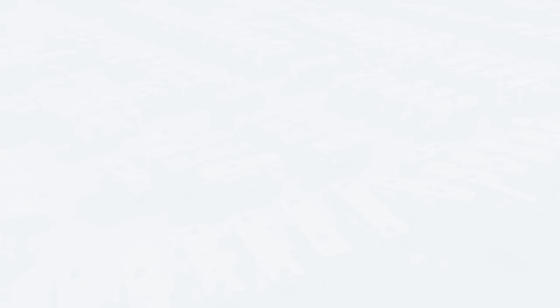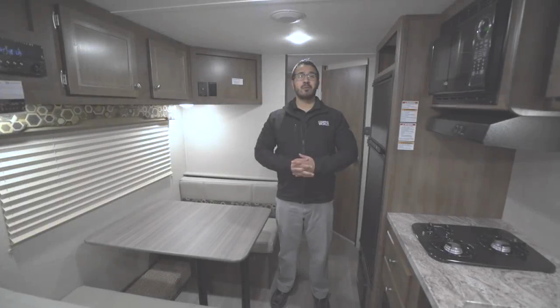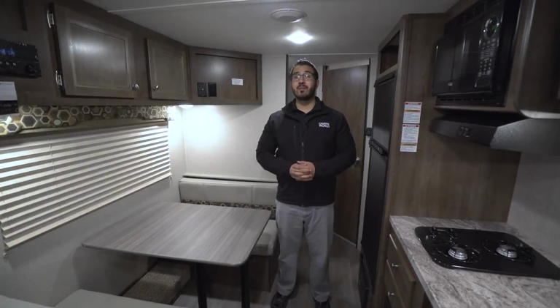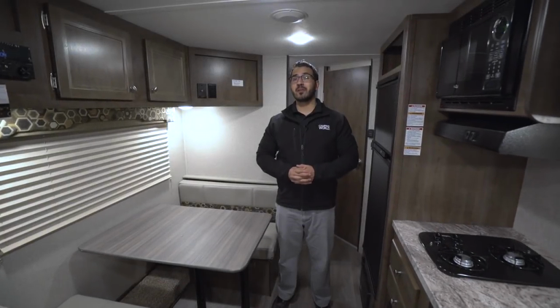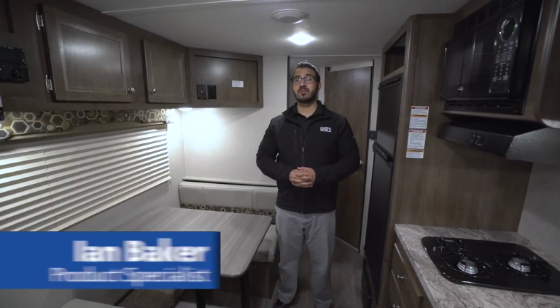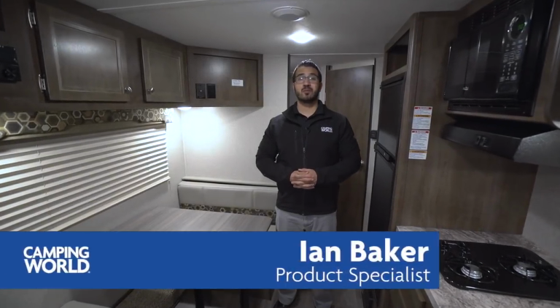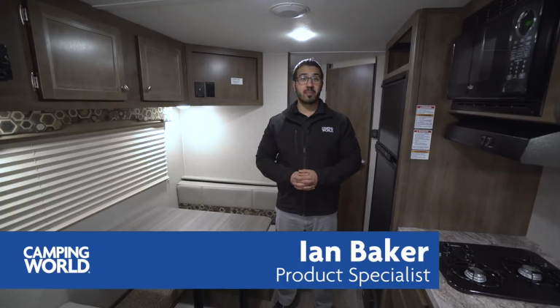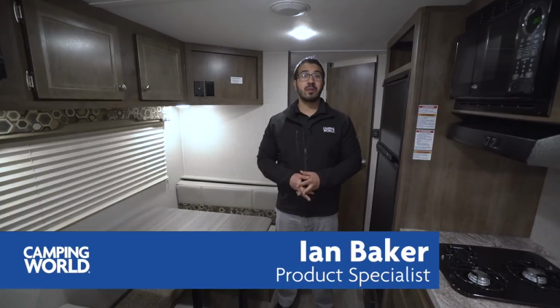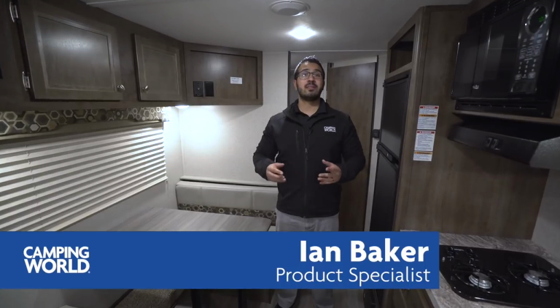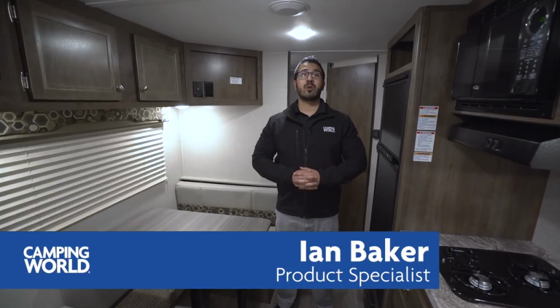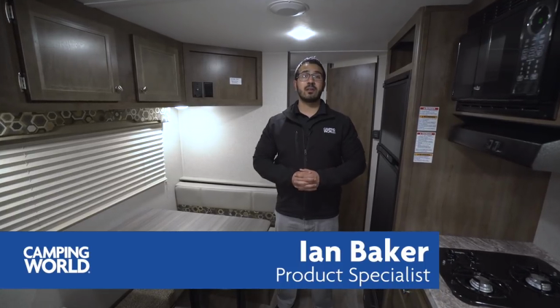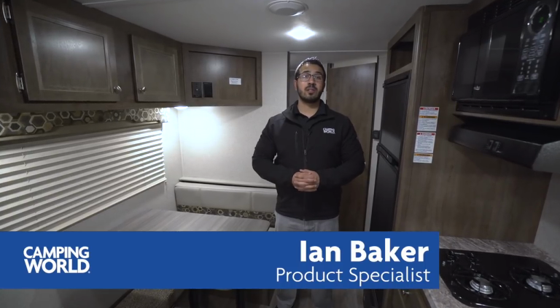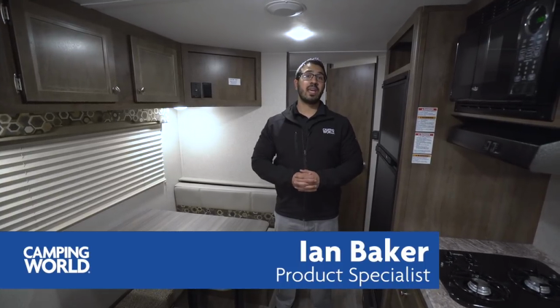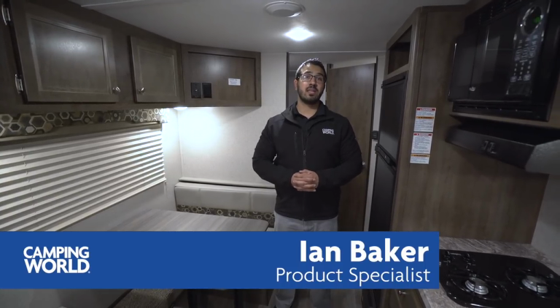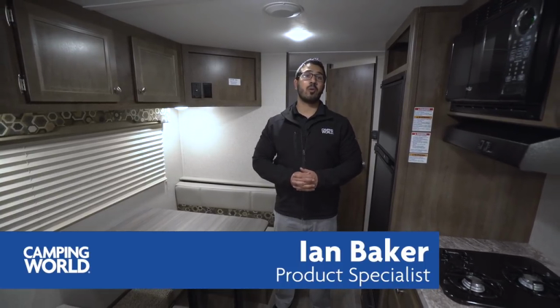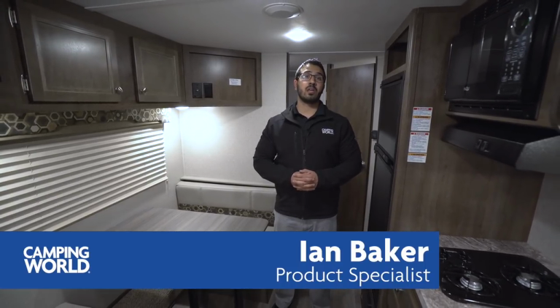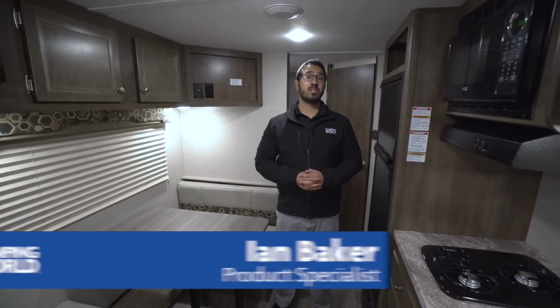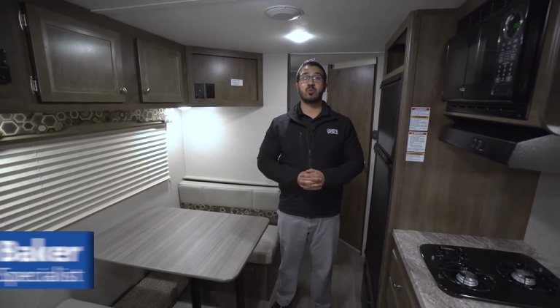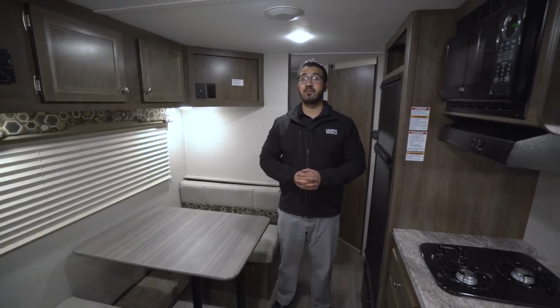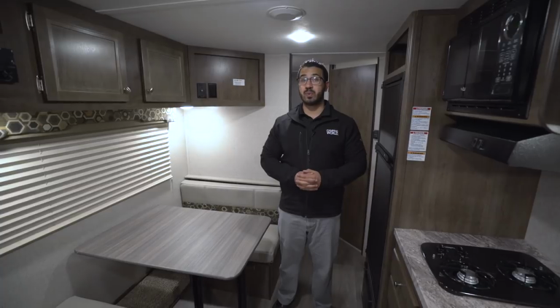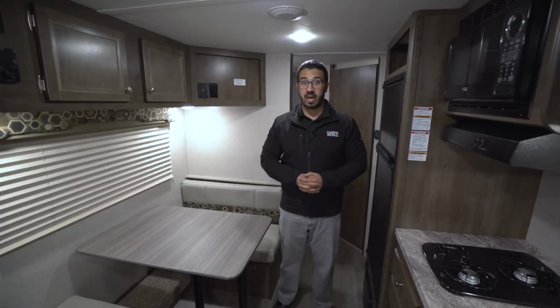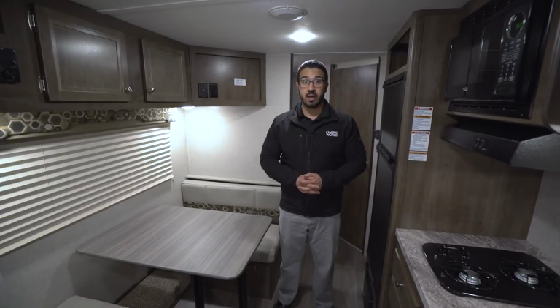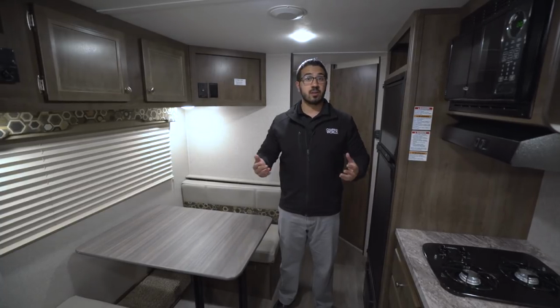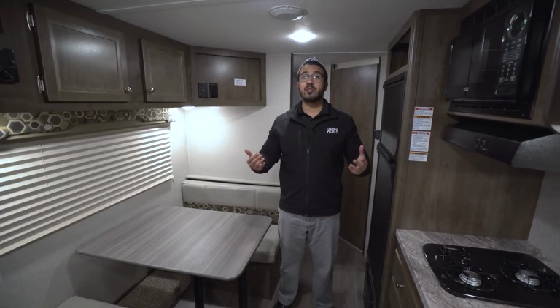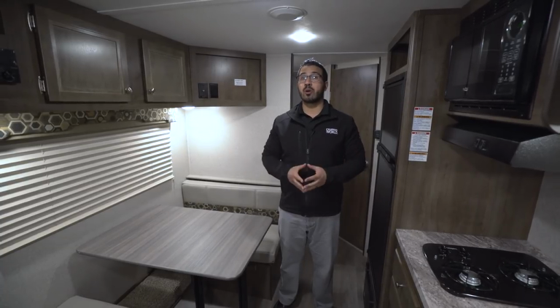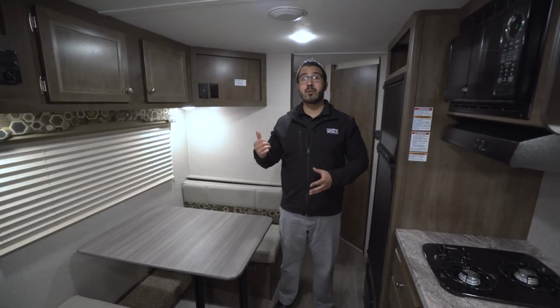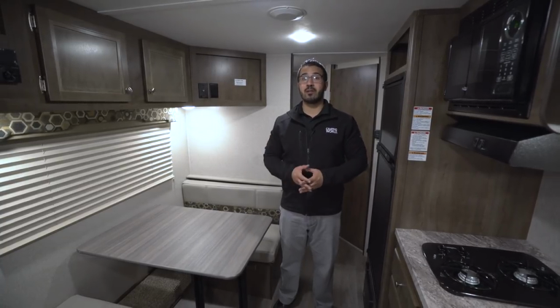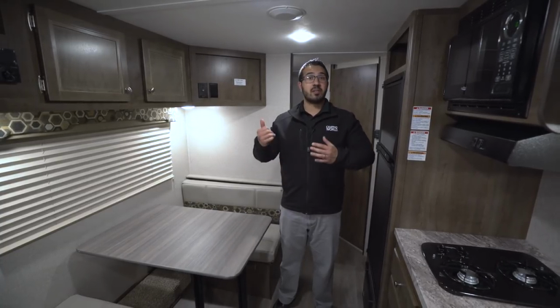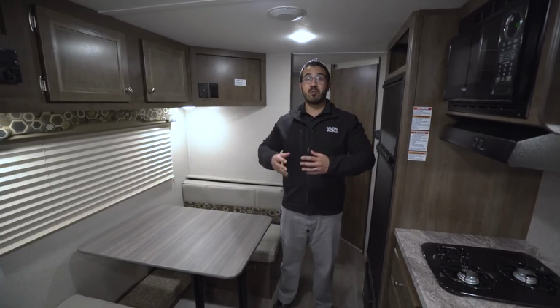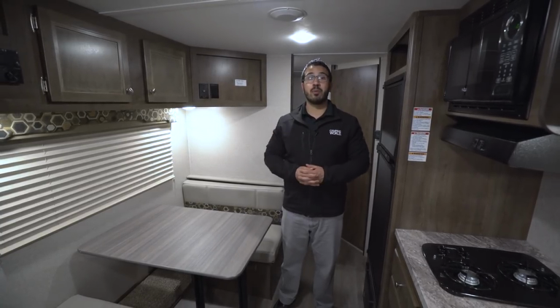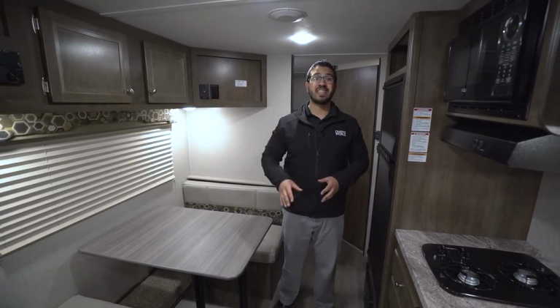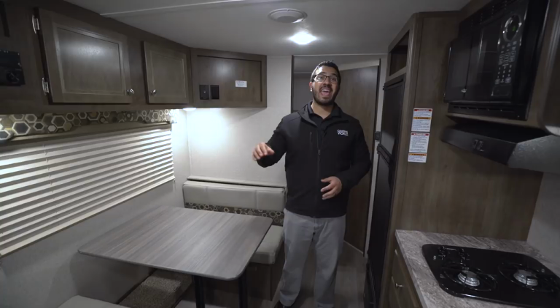Hi folks, I'm Ian Baker, the product specialist with Camping World. Today we're going to take a look at the 2018 Coleman Light 2125BH. This is a great shorter bunk model — you have the double over double bunks.